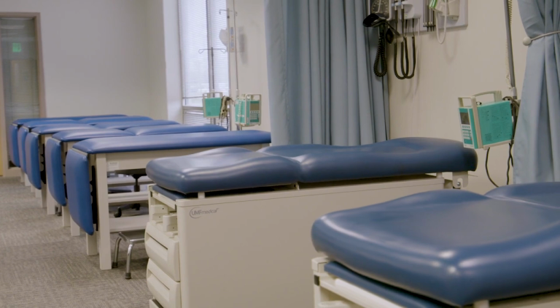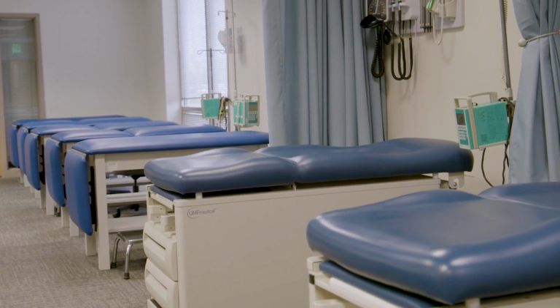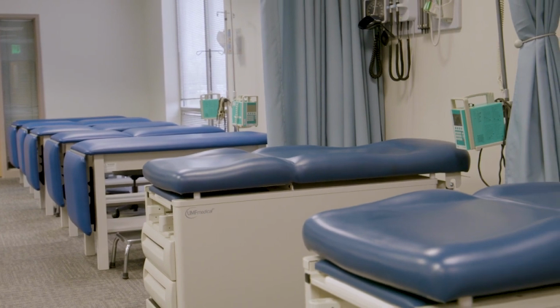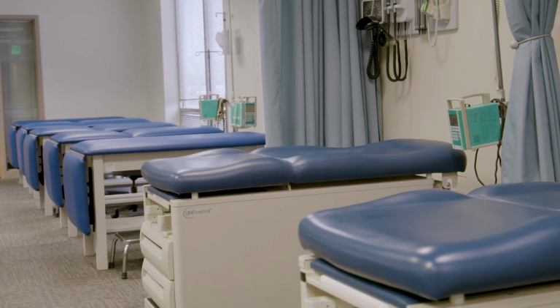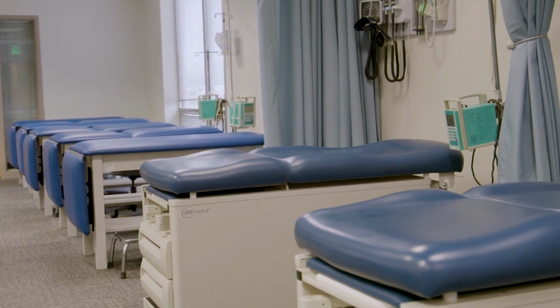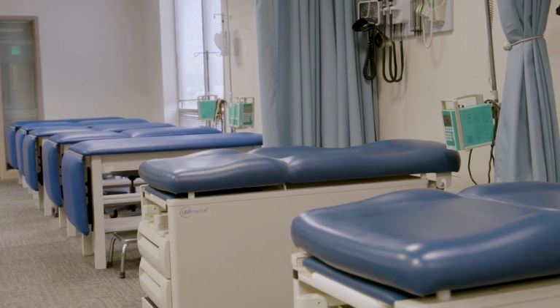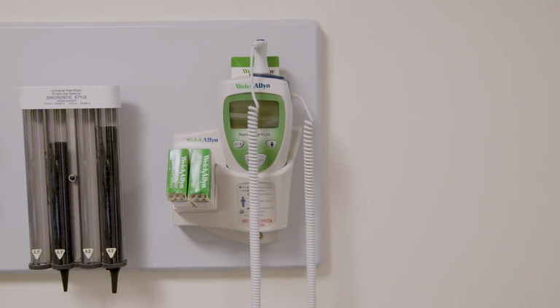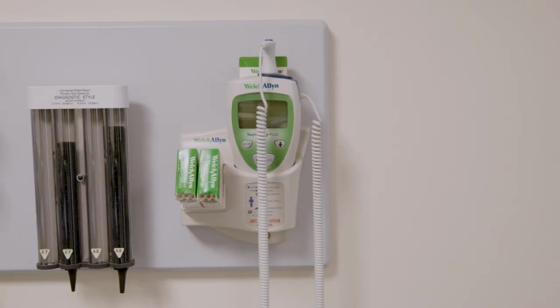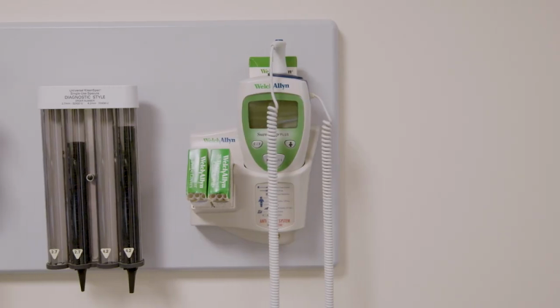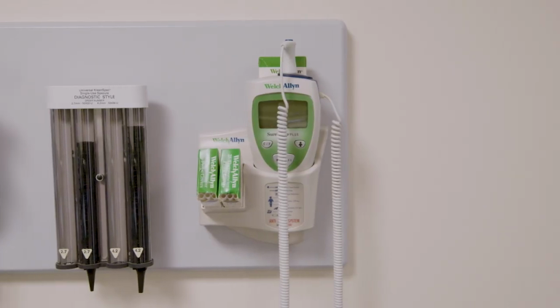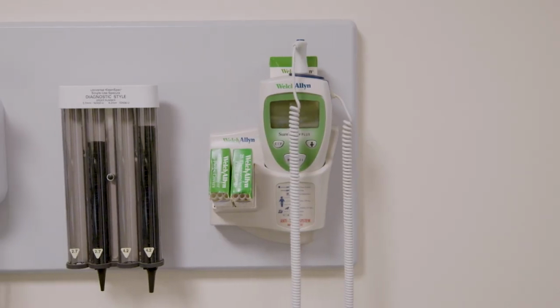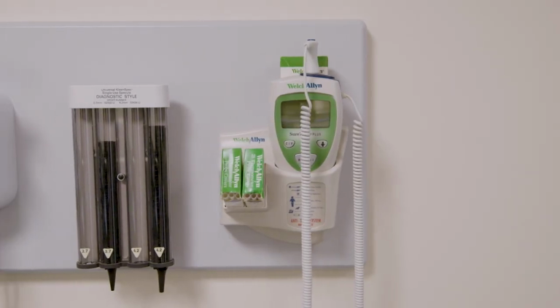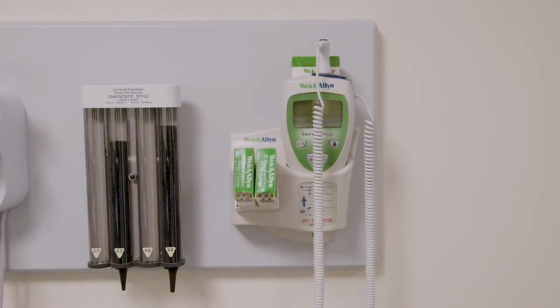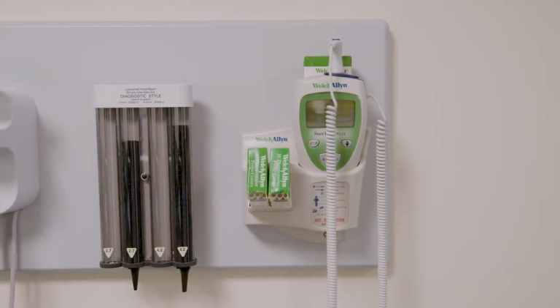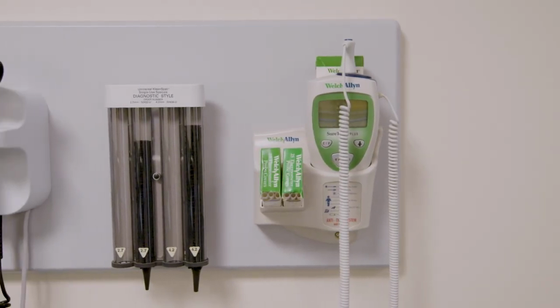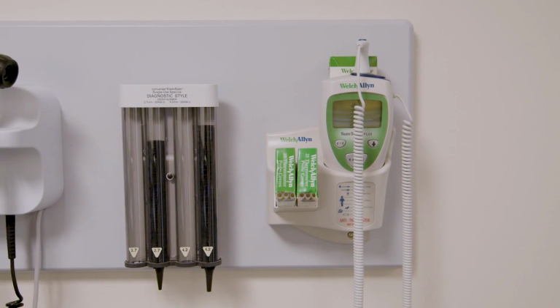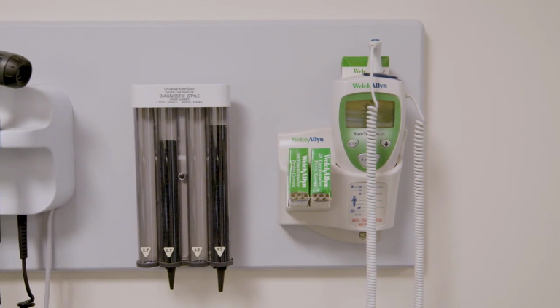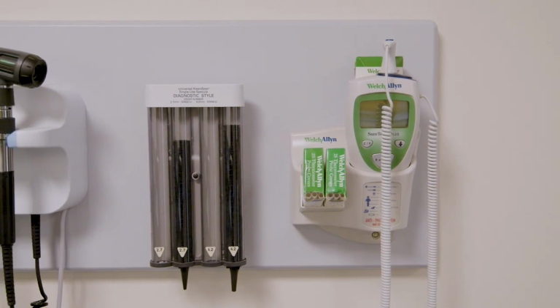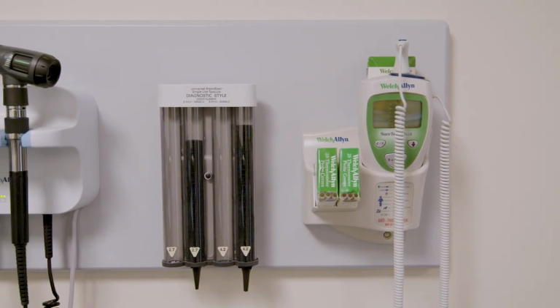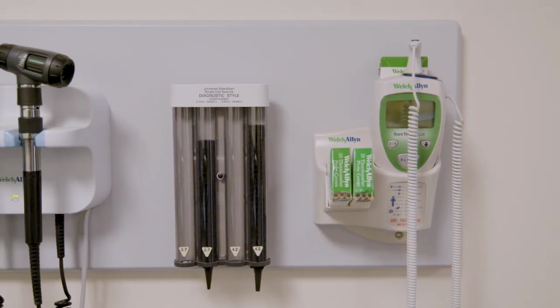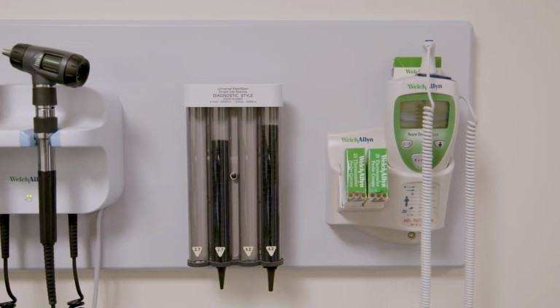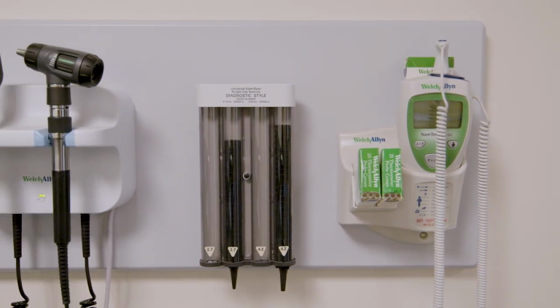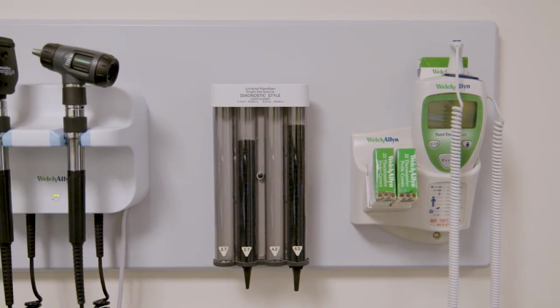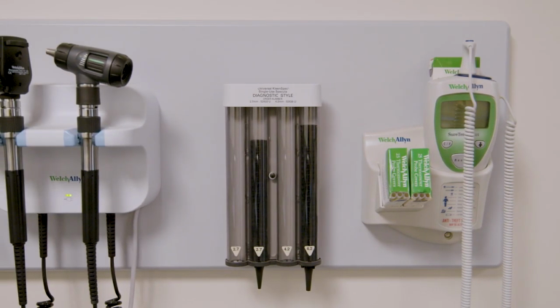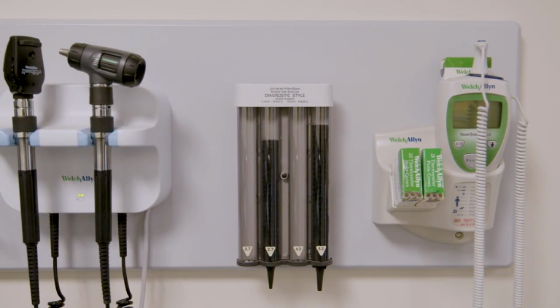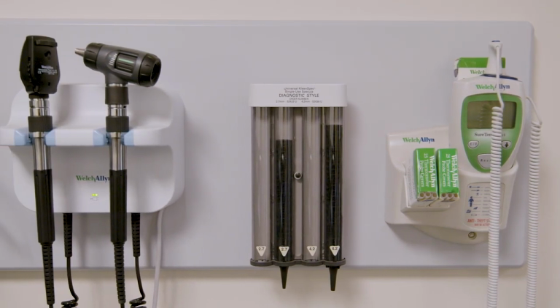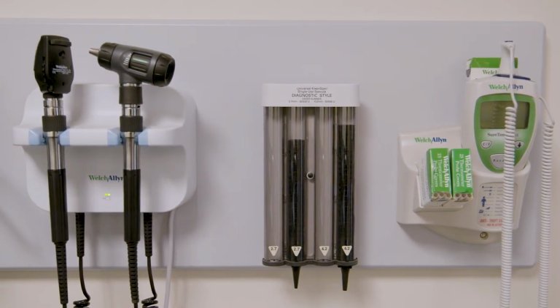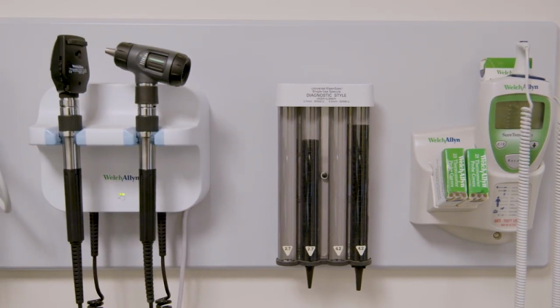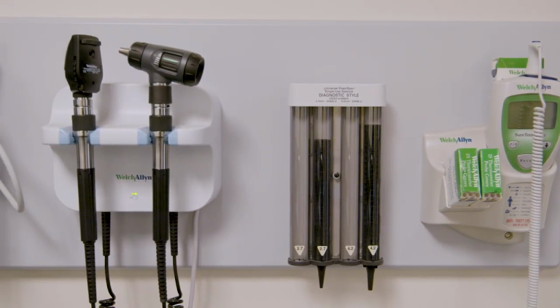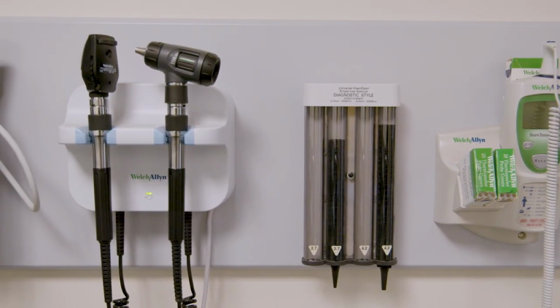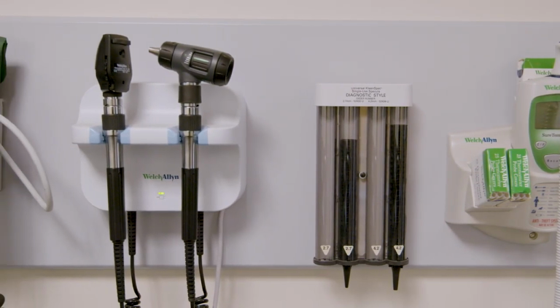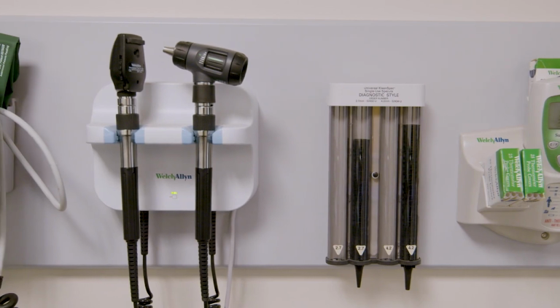We also offer the rare opportunity to work with students from a variety of healthcare backgrounds through interprofessional education. You'll work as a team to learn how to collaborate when treating a patient.